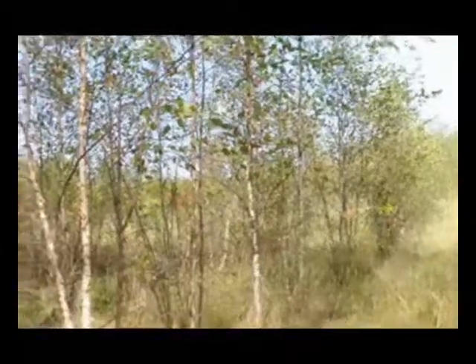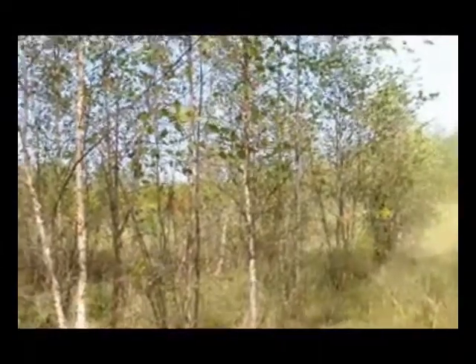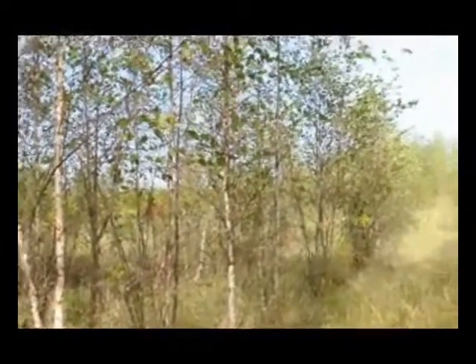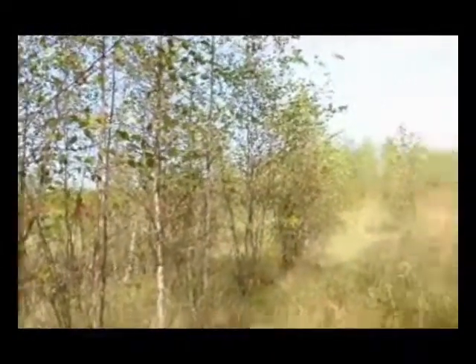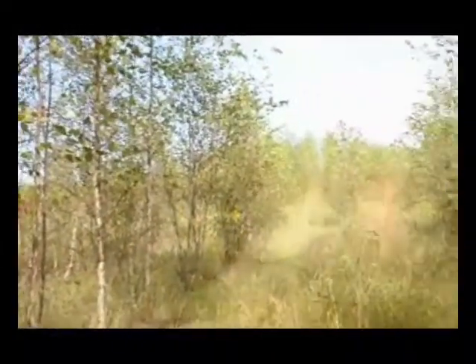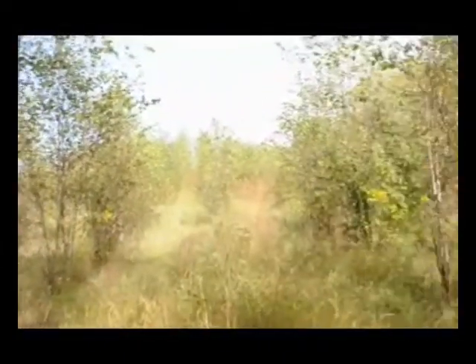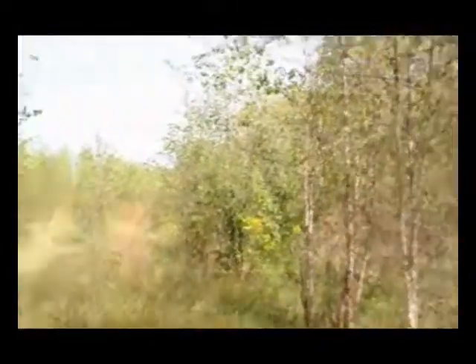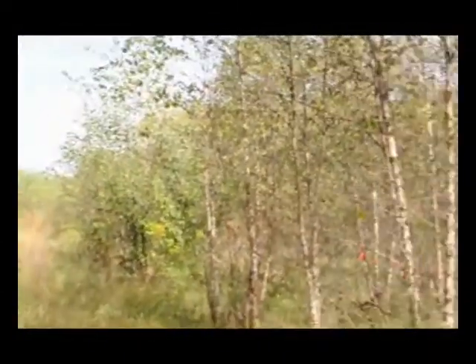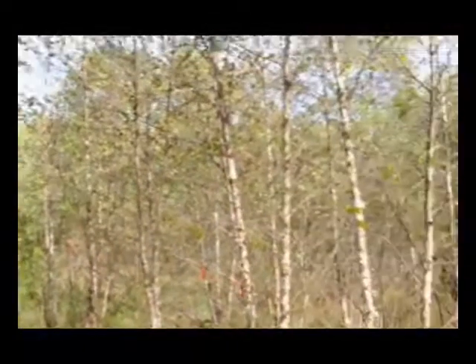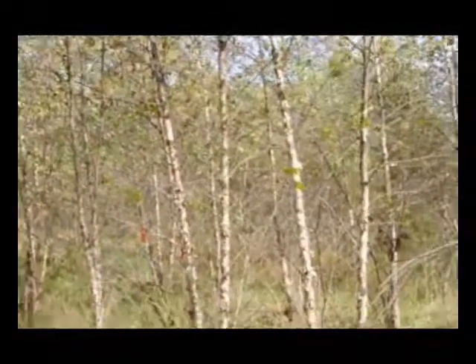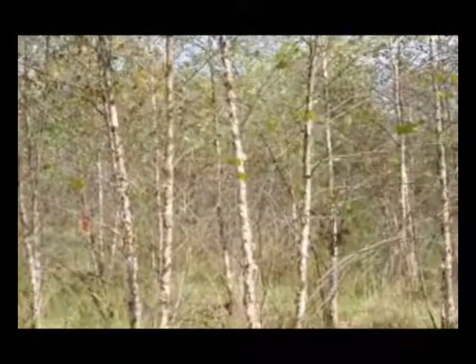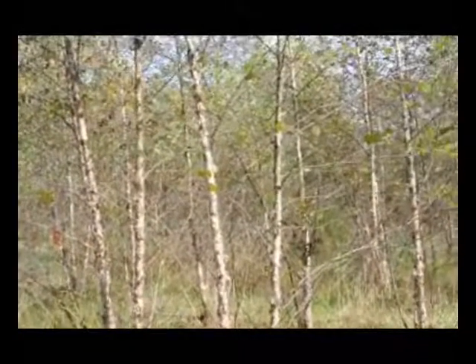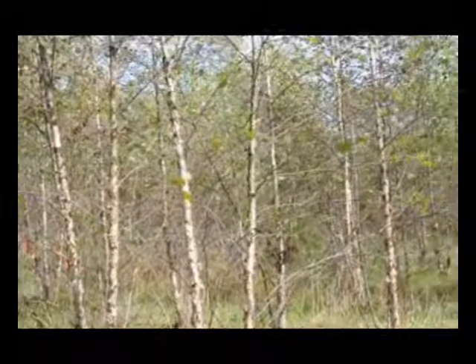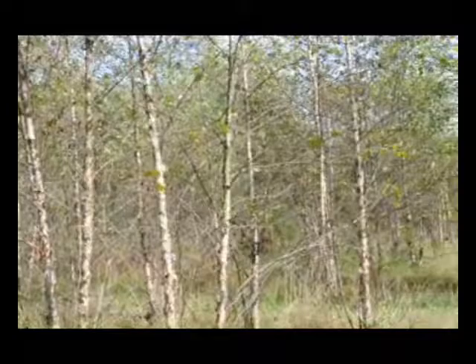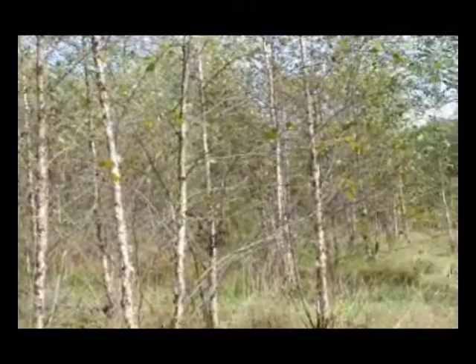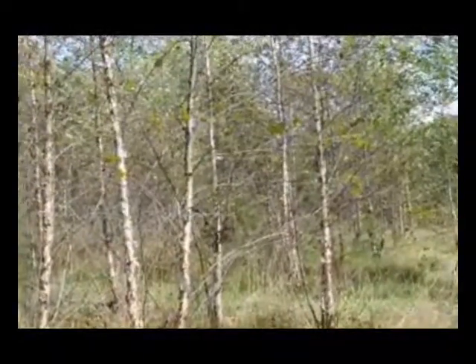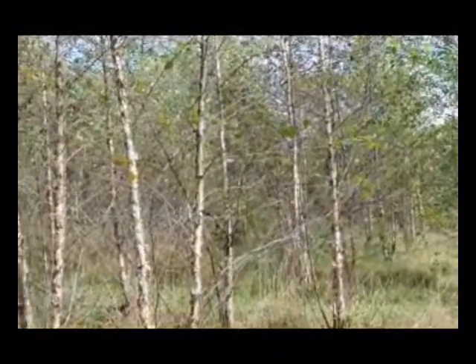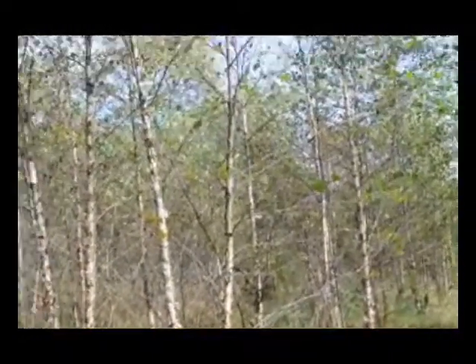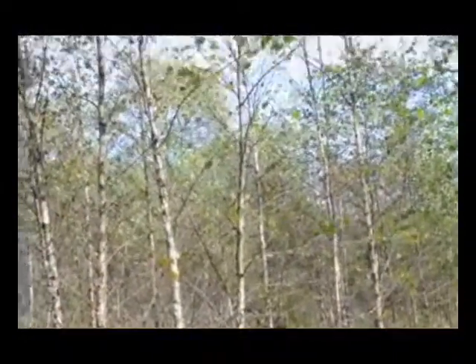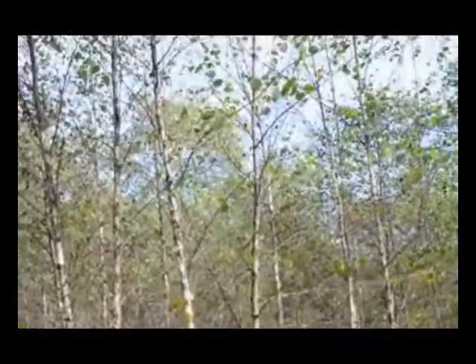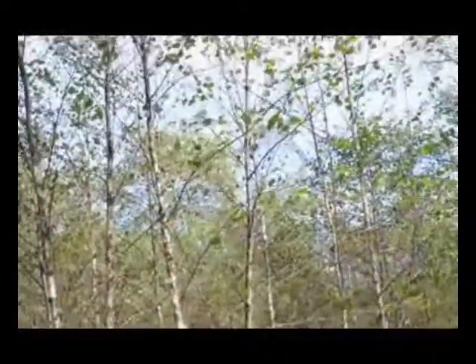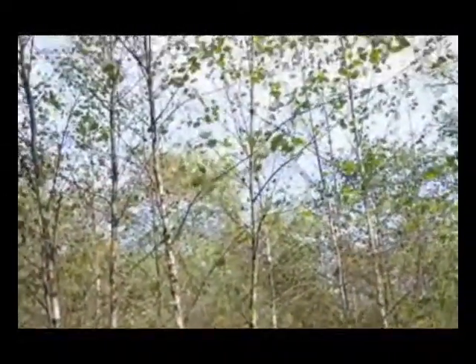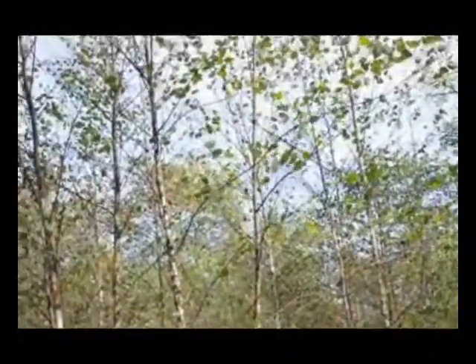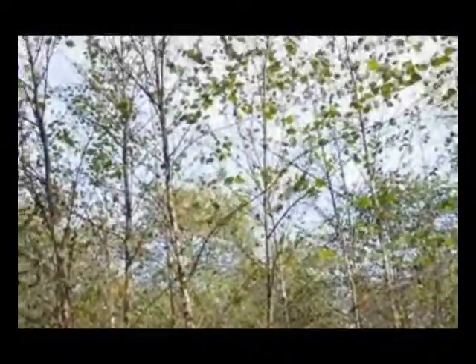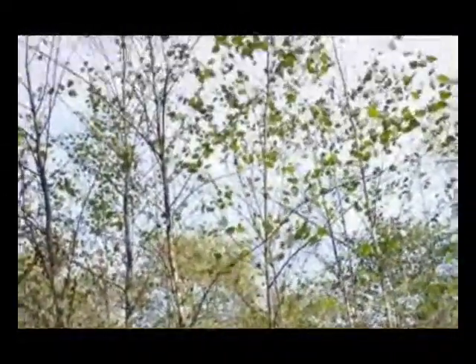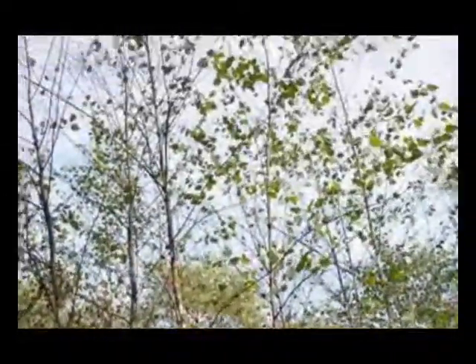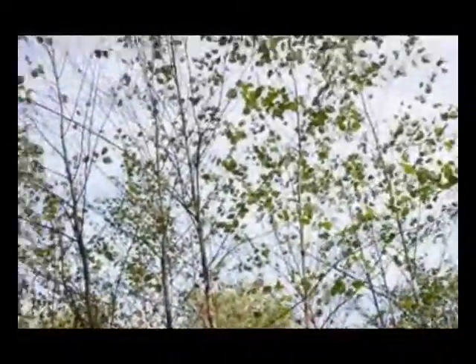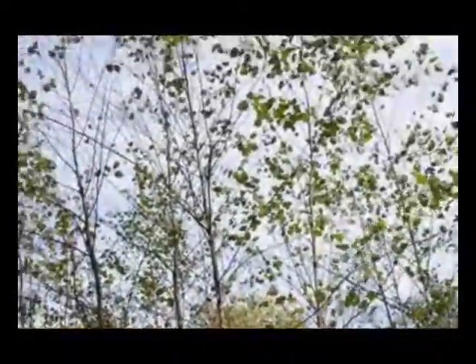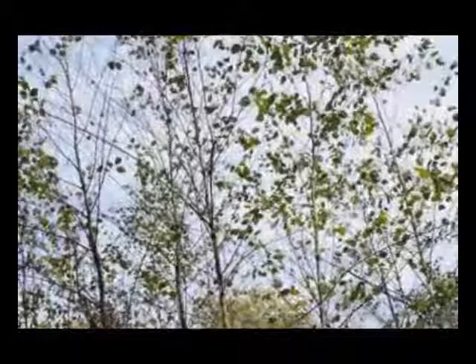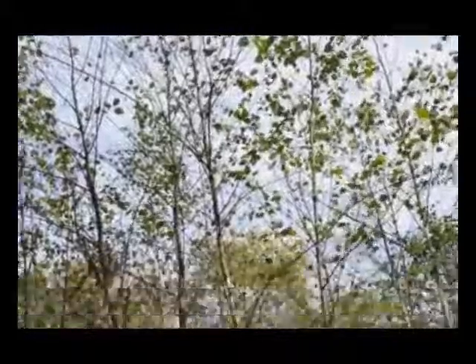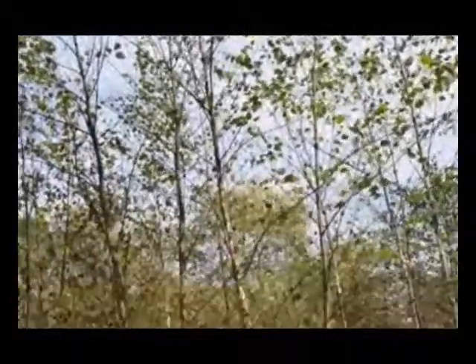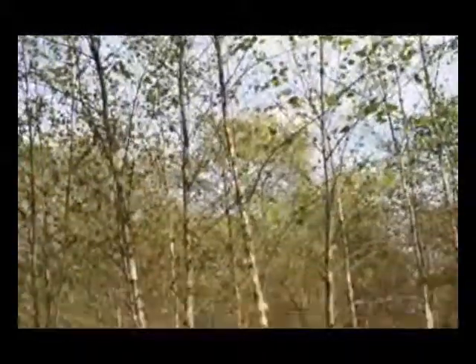These are river birch trees at Highland Hill Farm in the early fall. It's been a very dry fall, so if you'll notice, the trees have more leaves upstairs than they do downstairs.